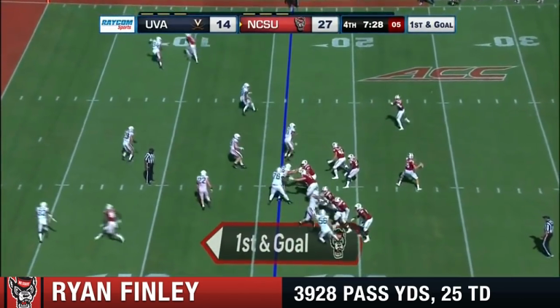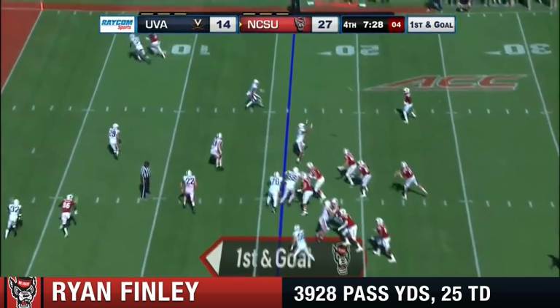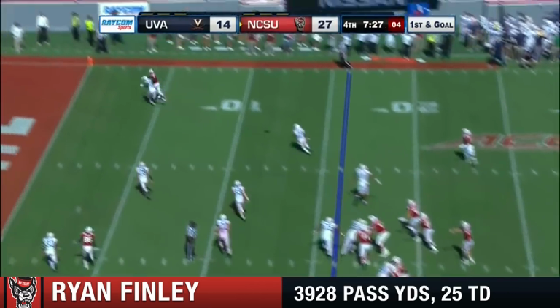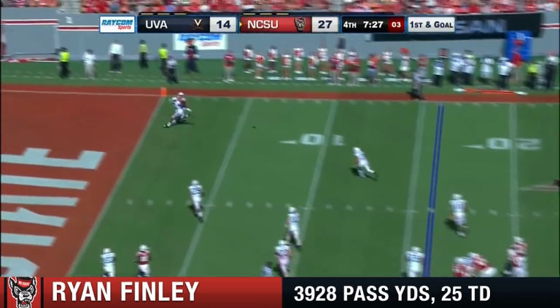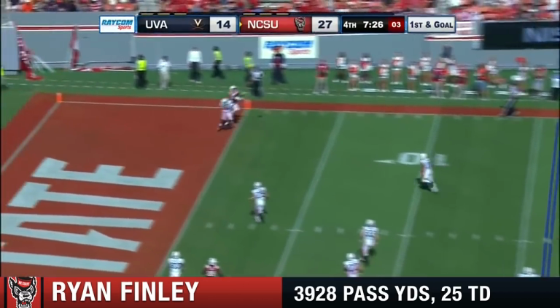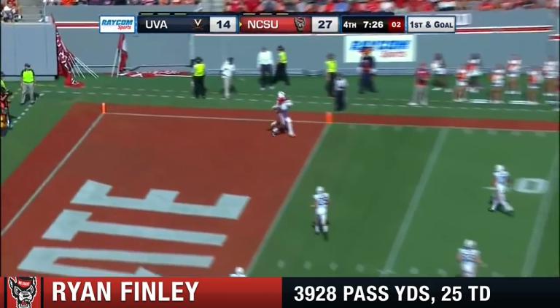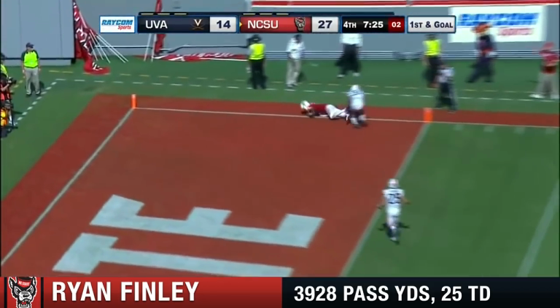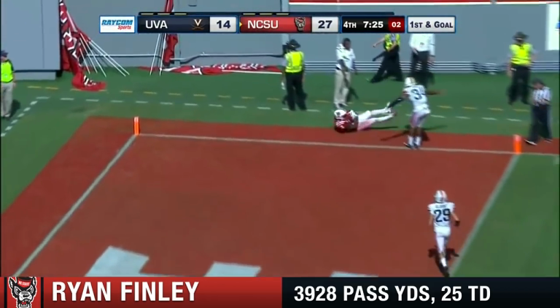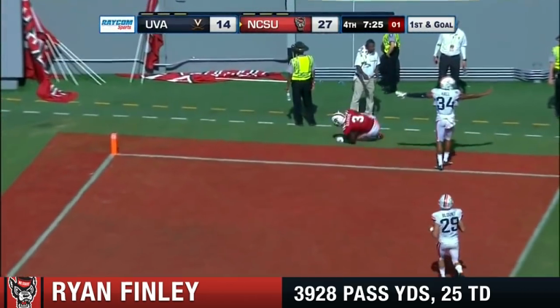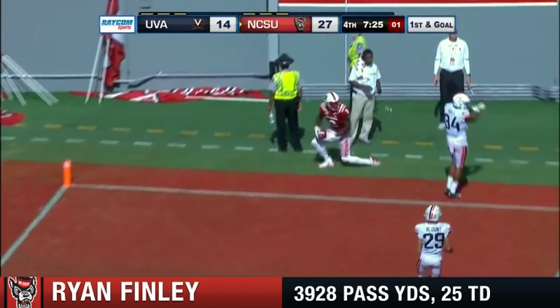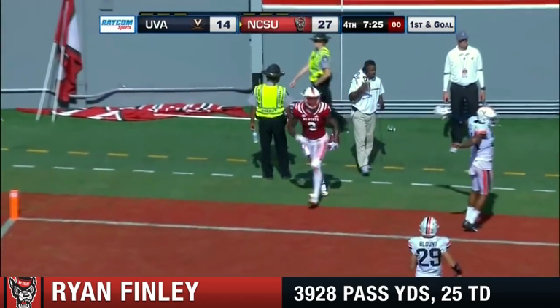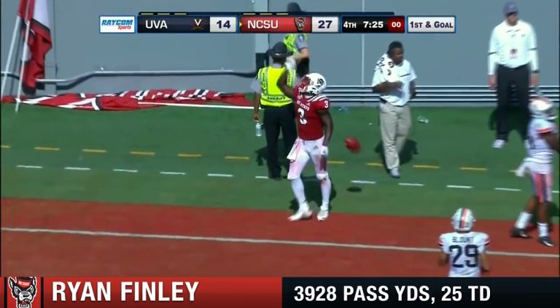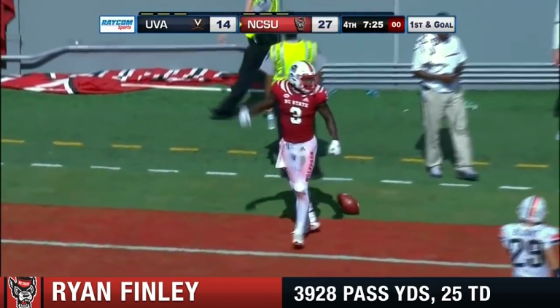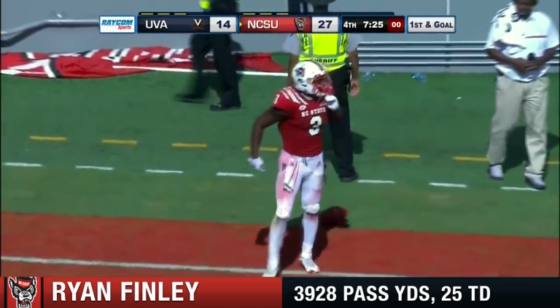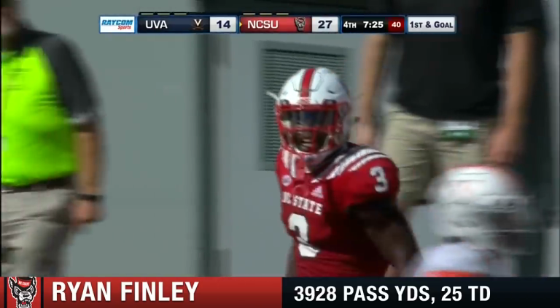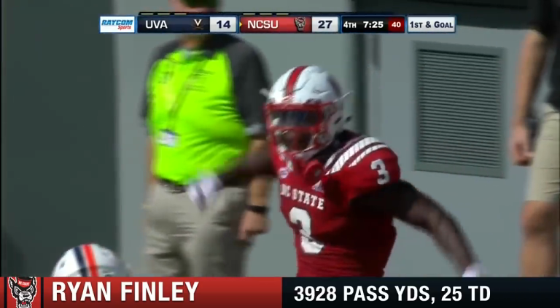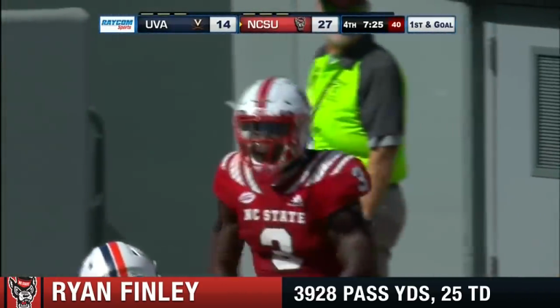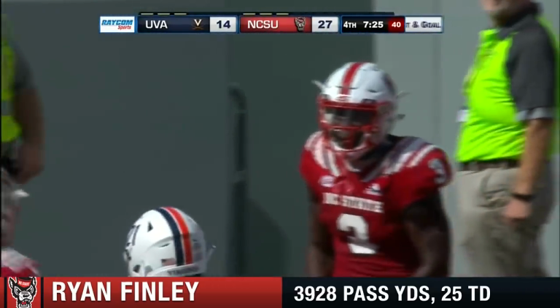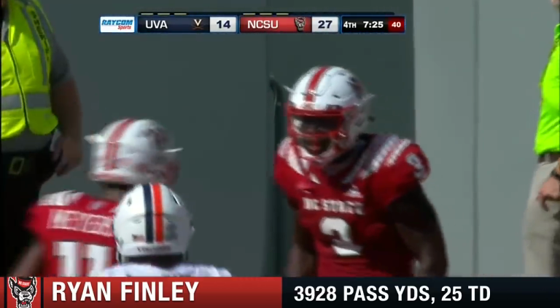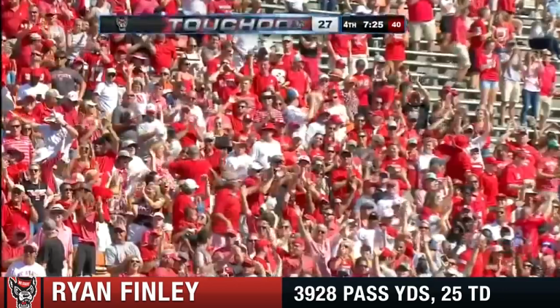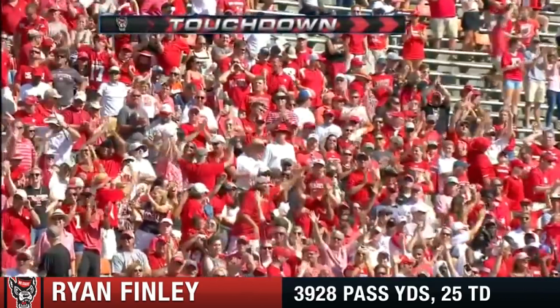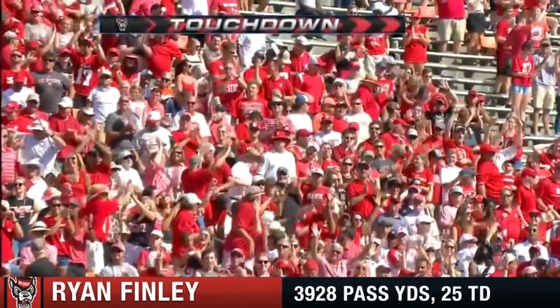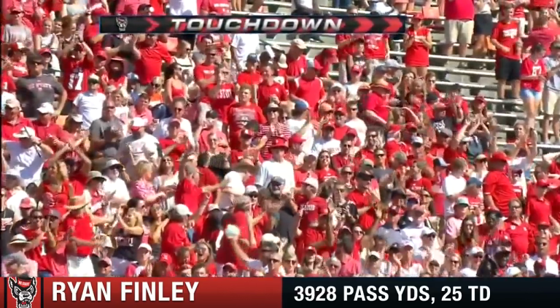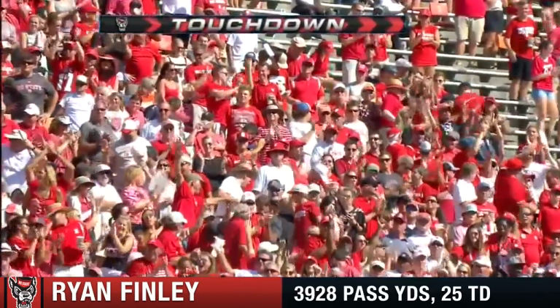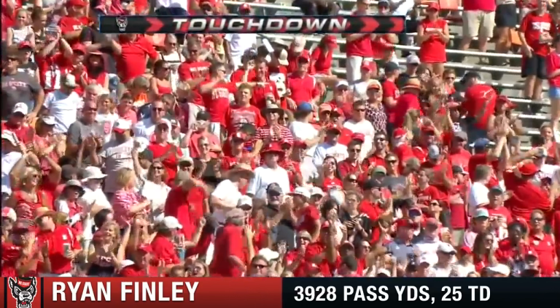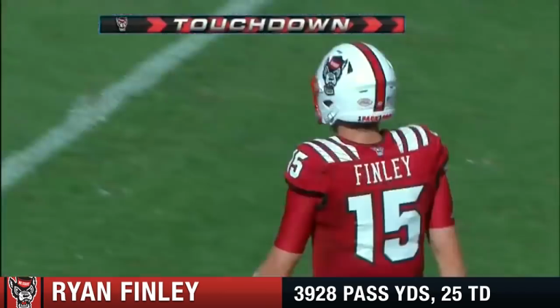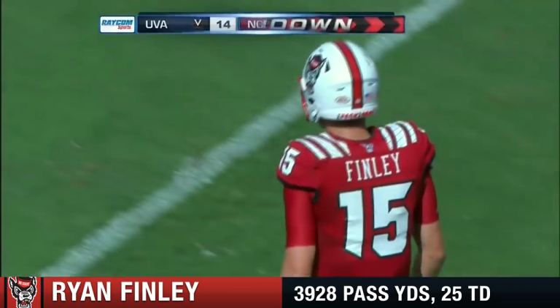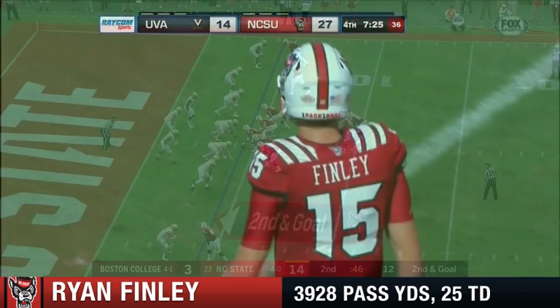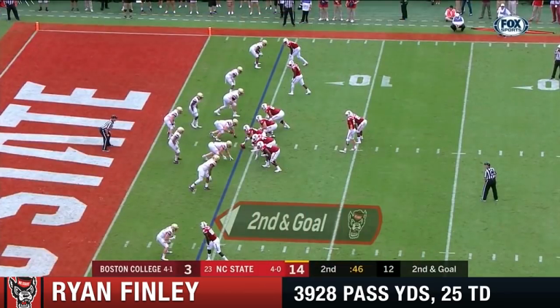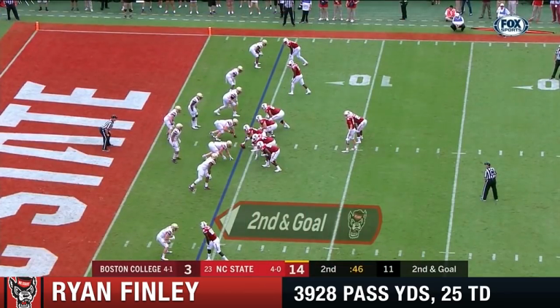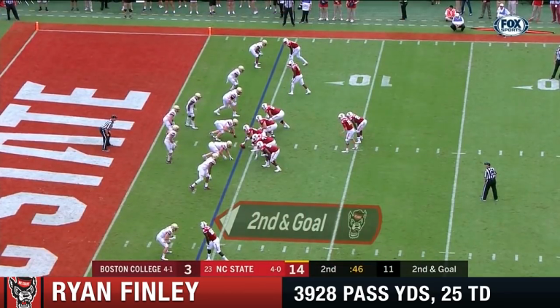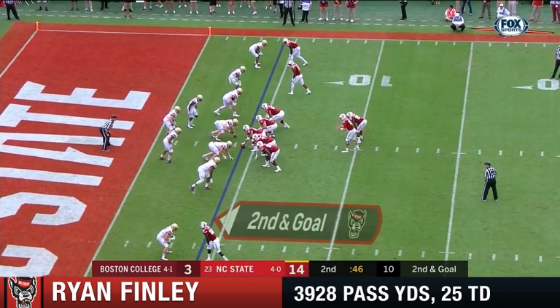Three TDs and a field goal. Towards the end zone, front corner — adjusting to the ball and a touchdown! Kelvin Harmon for the Wolfpack. 16 yards from Ryan Finley for the score. Finley, second and goal.